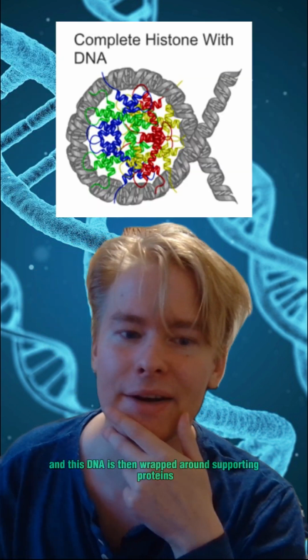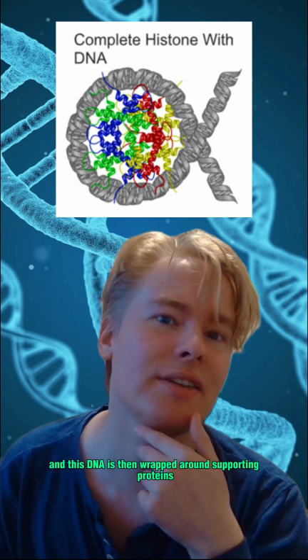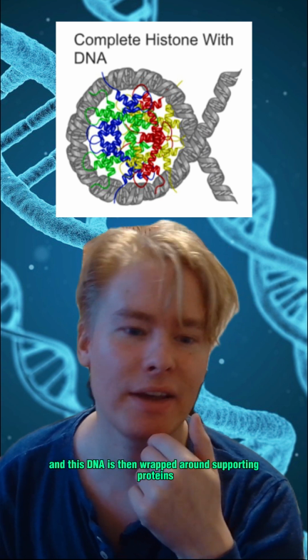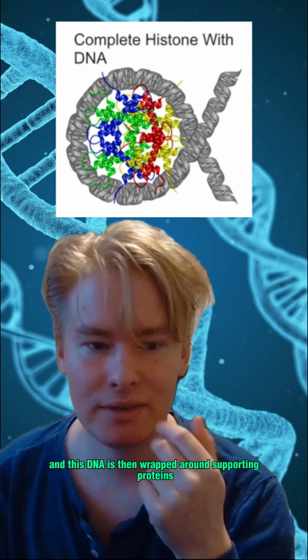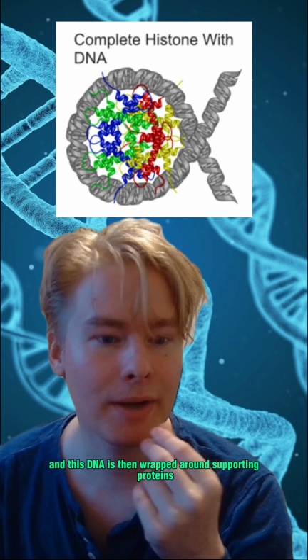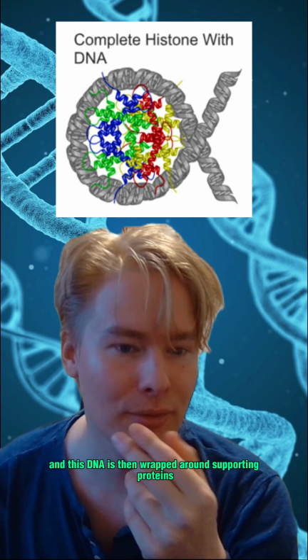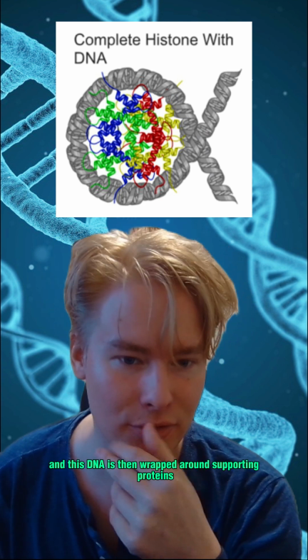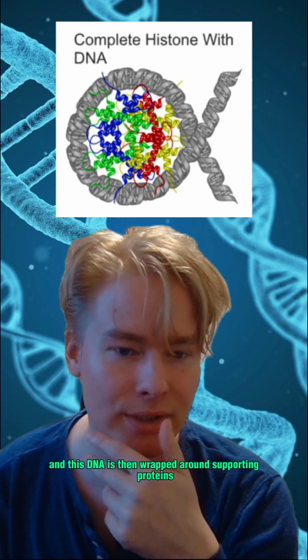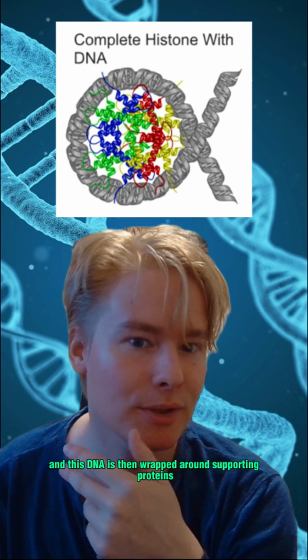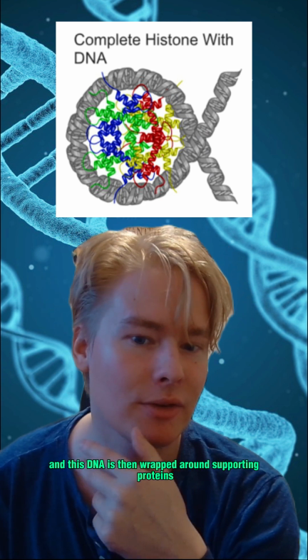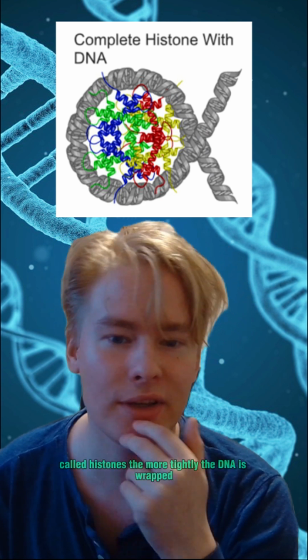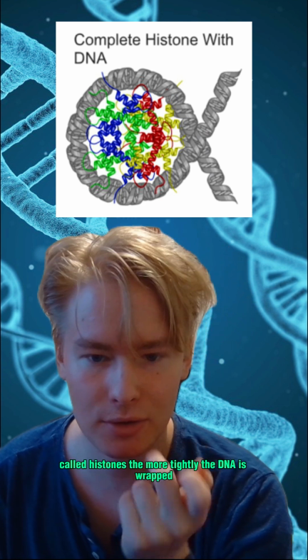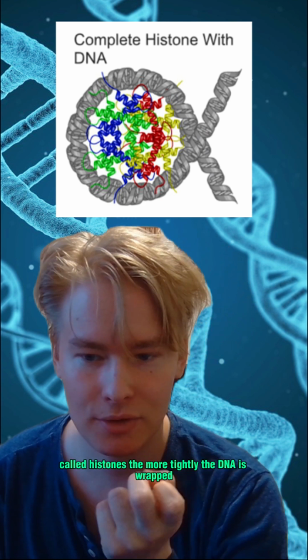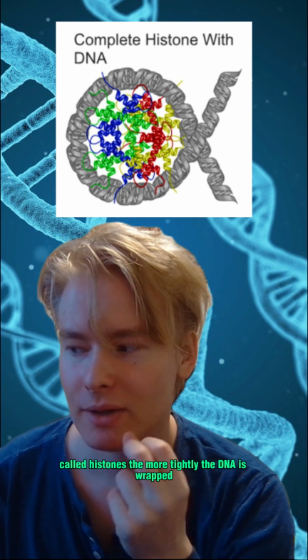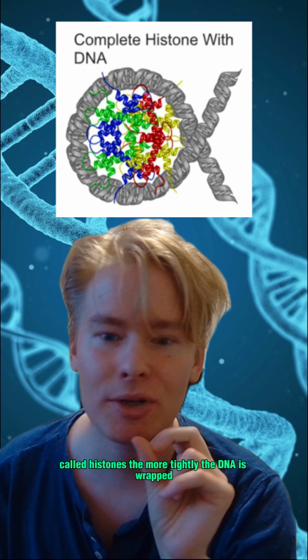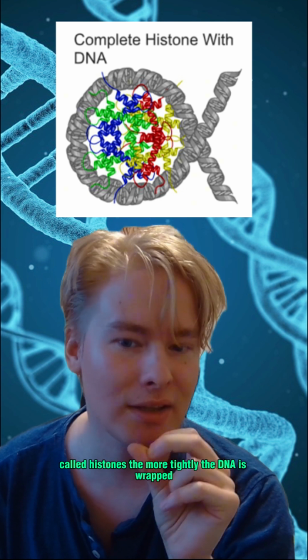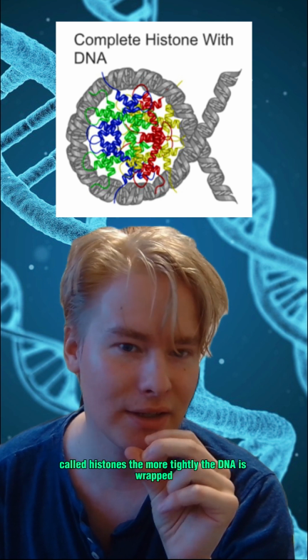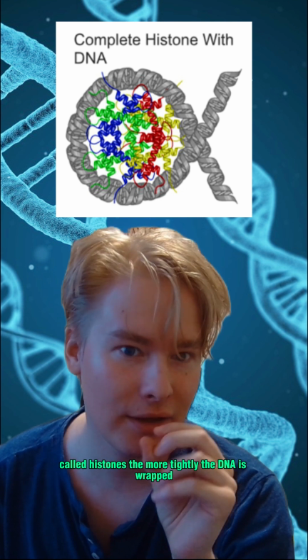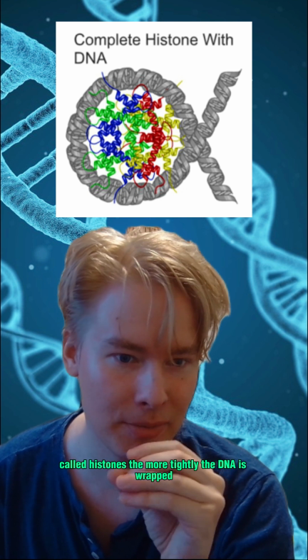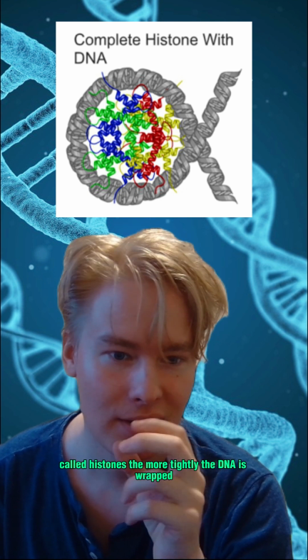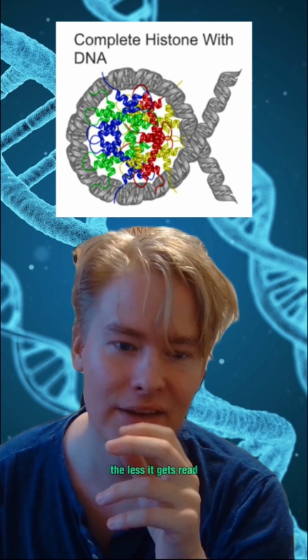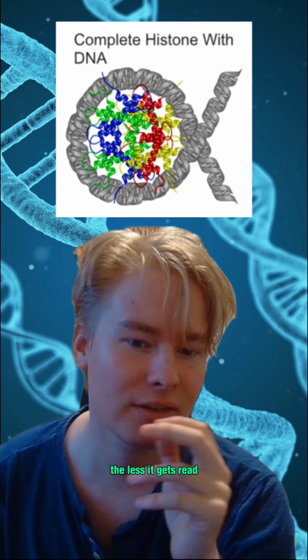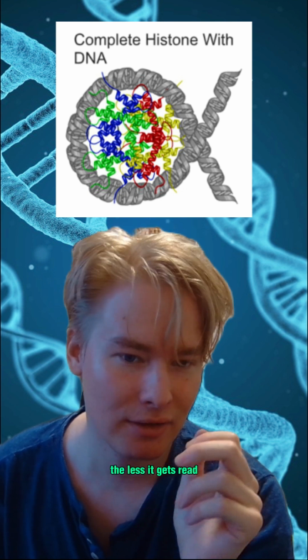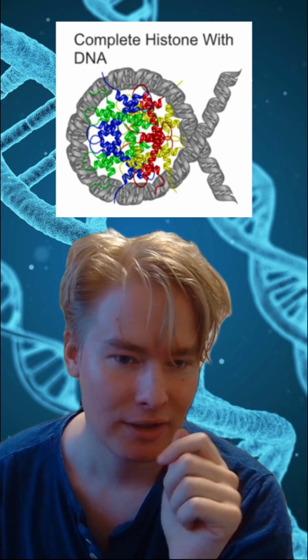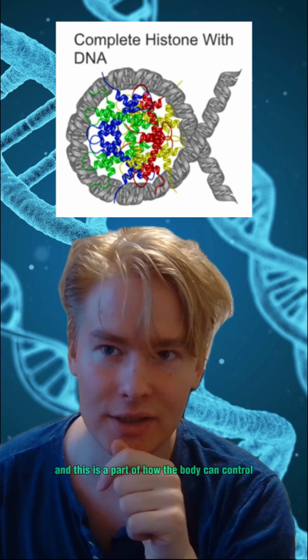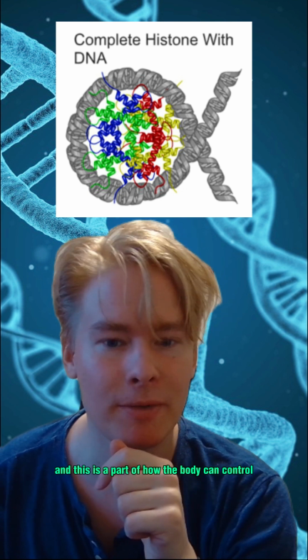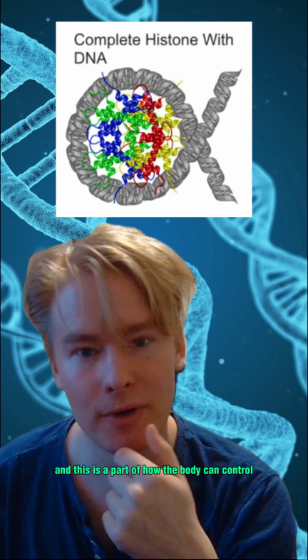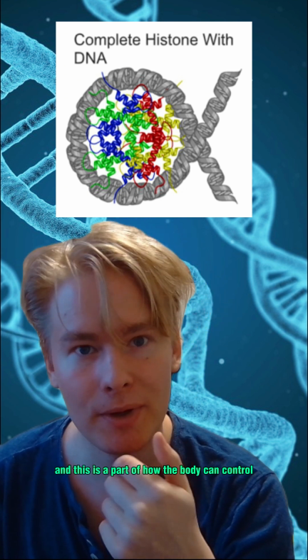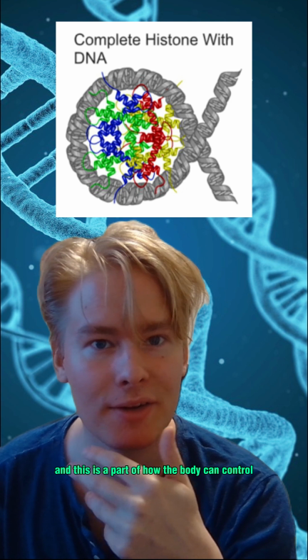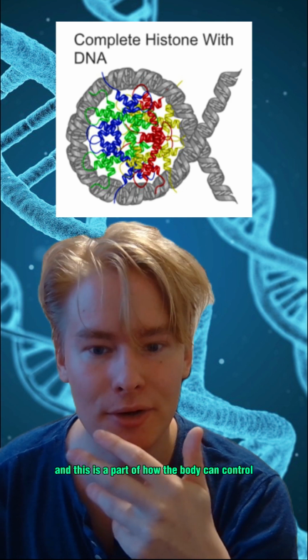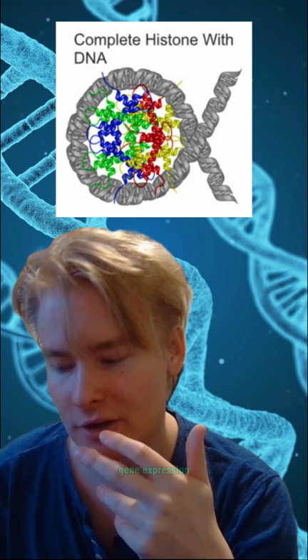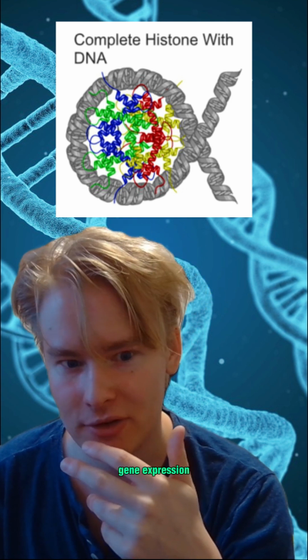This DNA is then wrapped around supporting proteins called histones. The more tightly the DNA is wrapped, the less it gets read, and this is part of how the body can control gene expression.